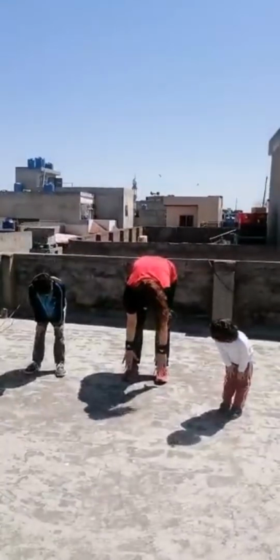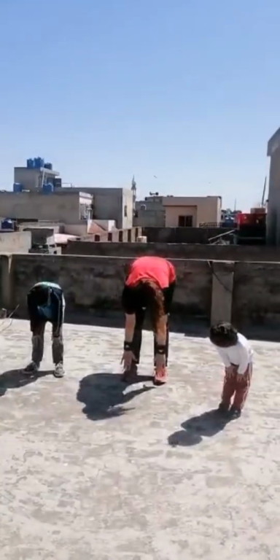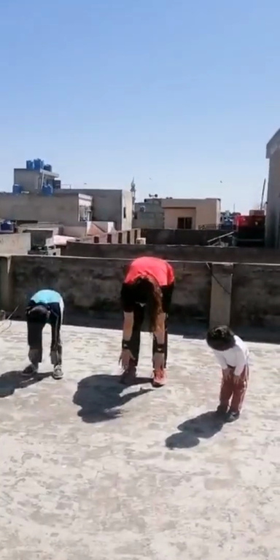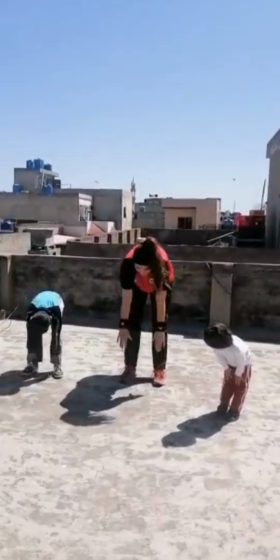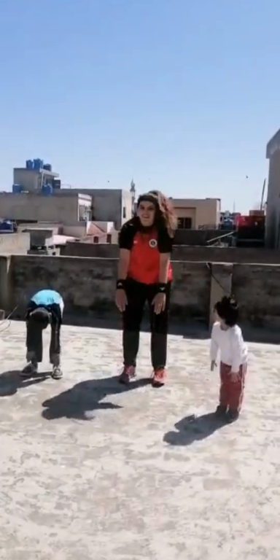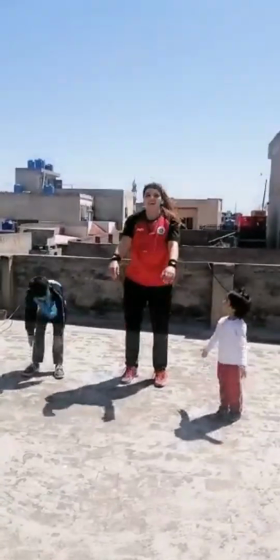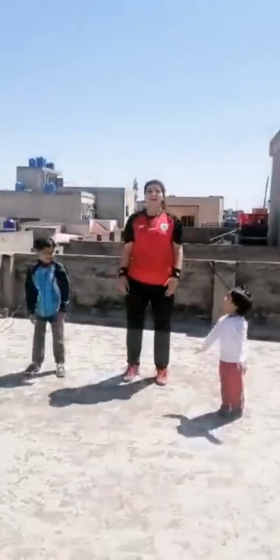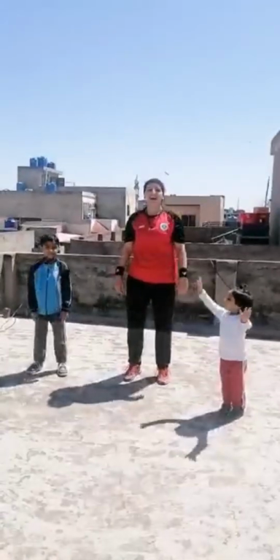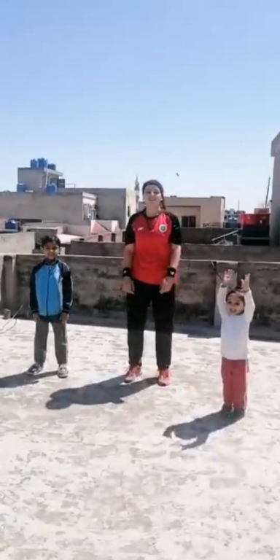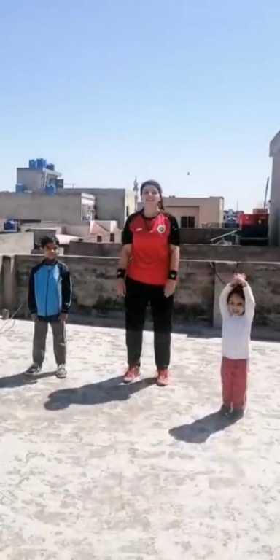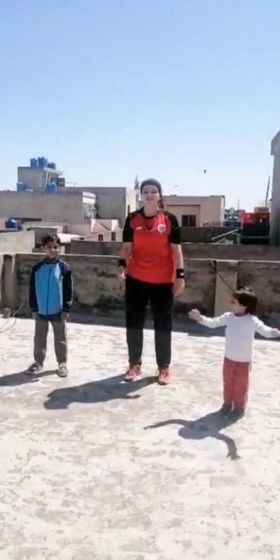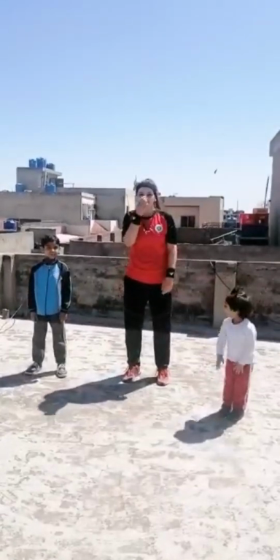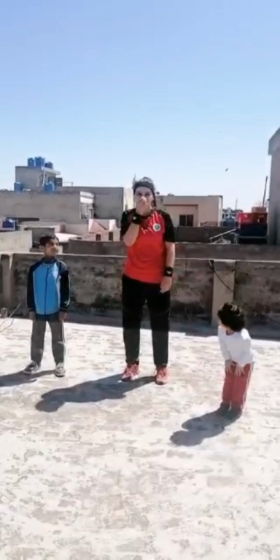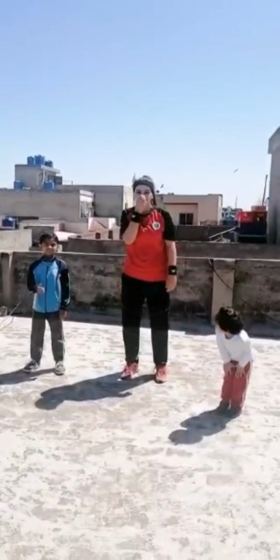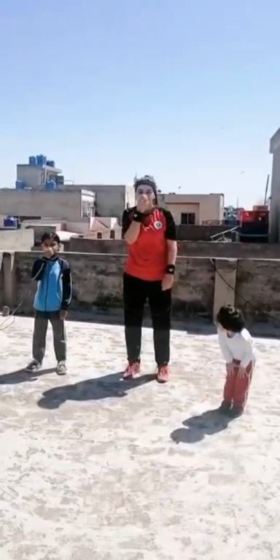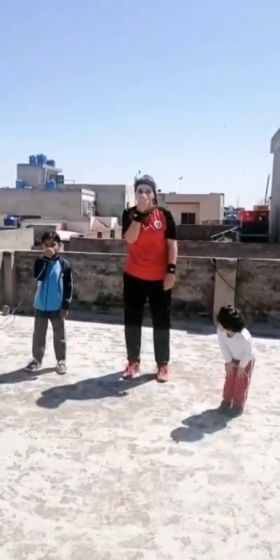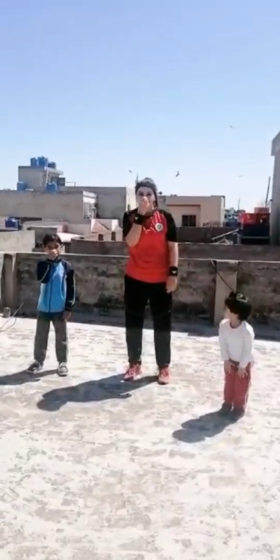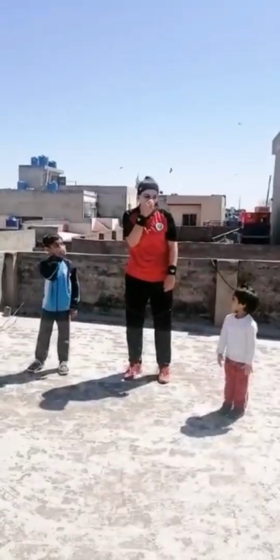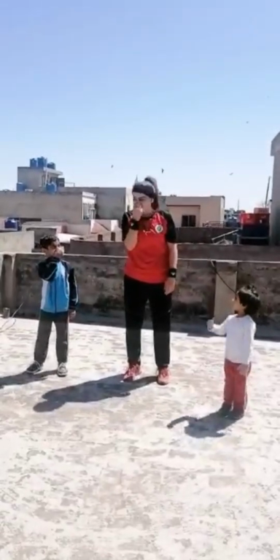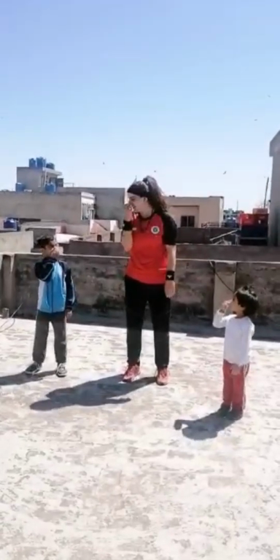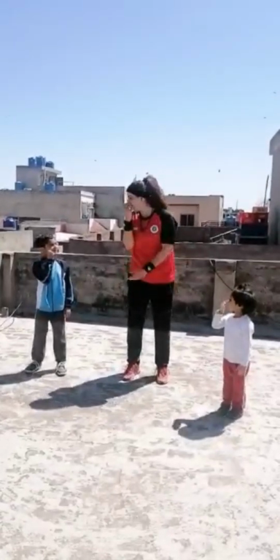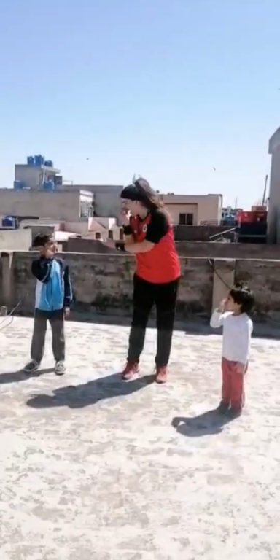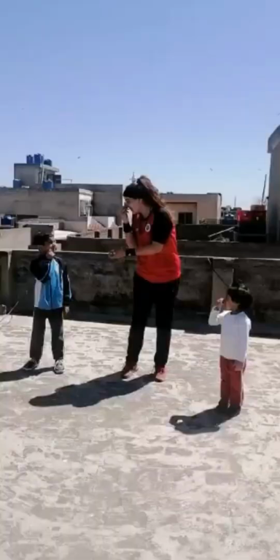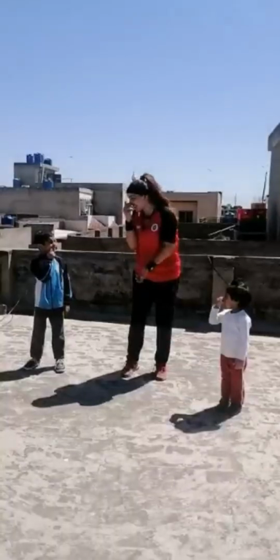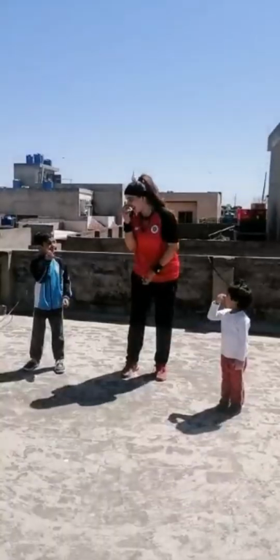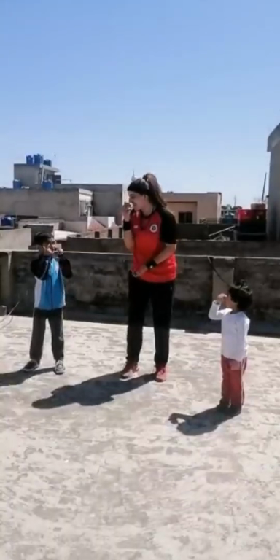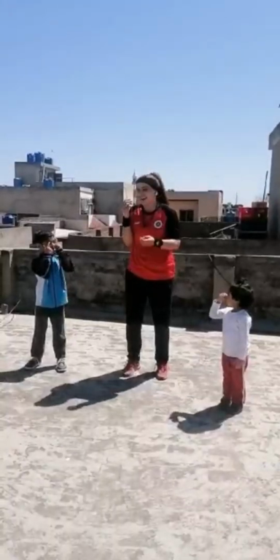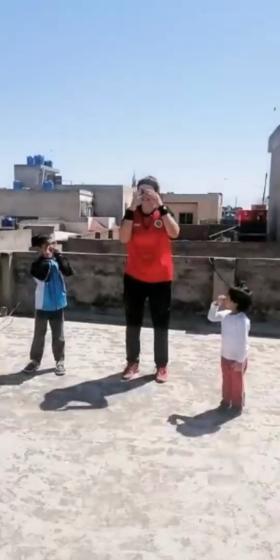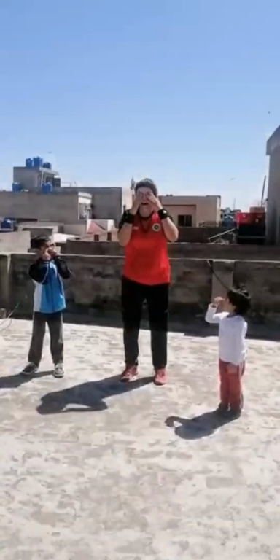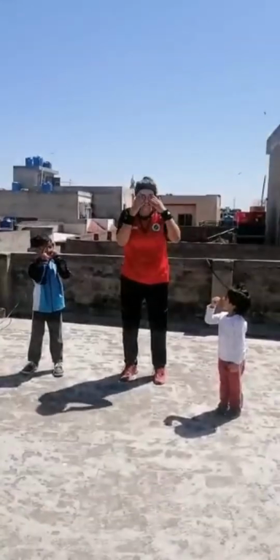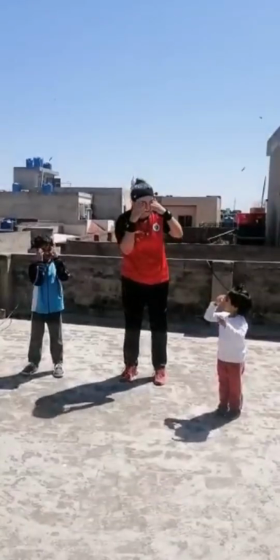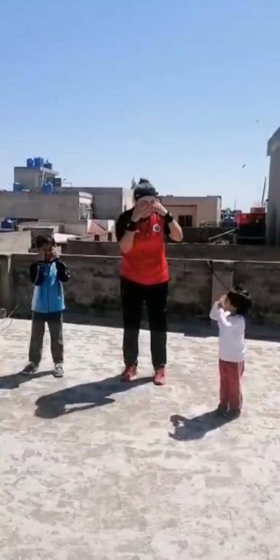Yes. Okay, Simon says touch your eyes. No, no, no, no - this is not my eyes. Touch your eyes. Where is your eyes? Yes, touch your eyes.